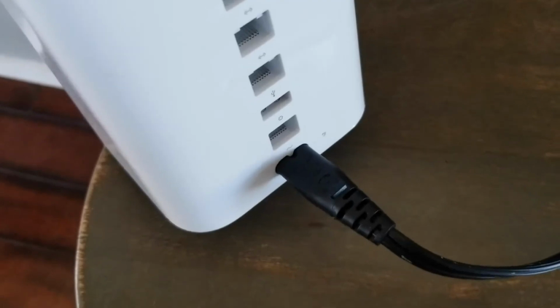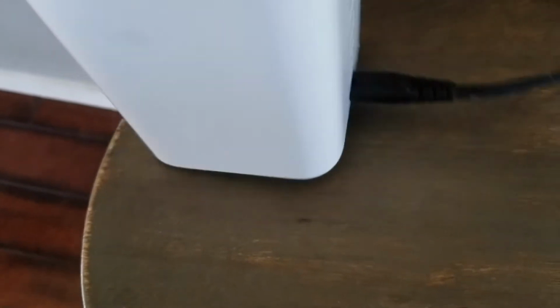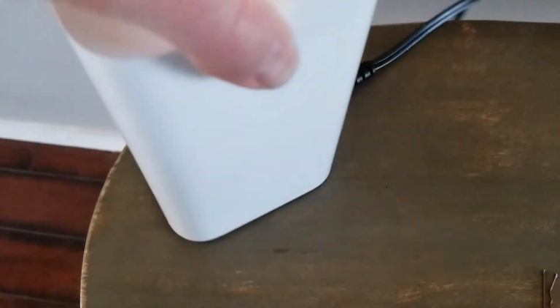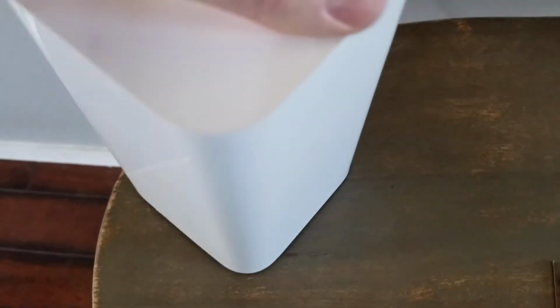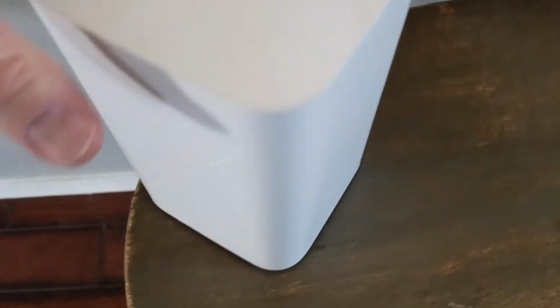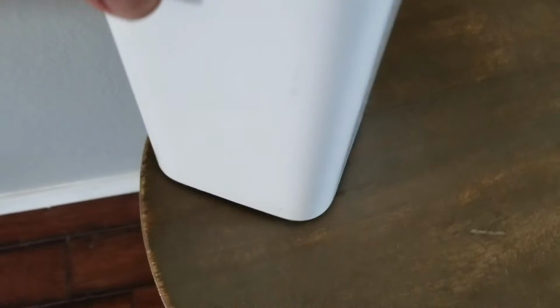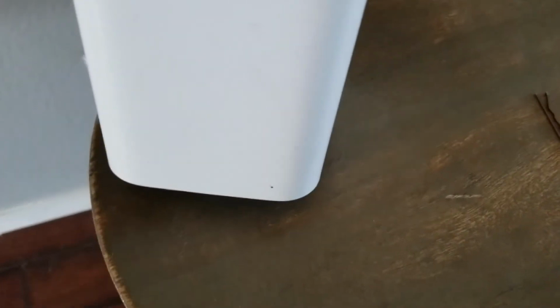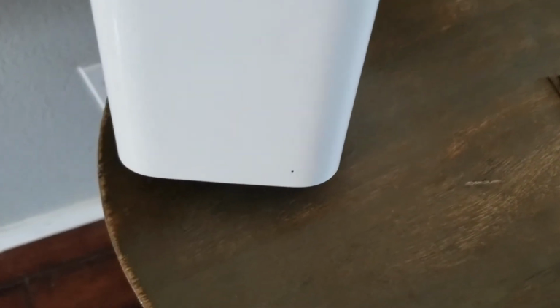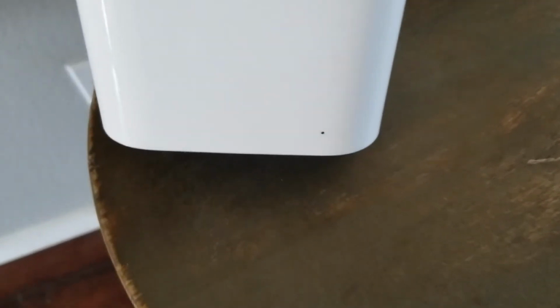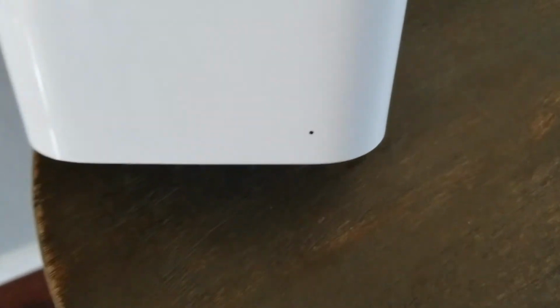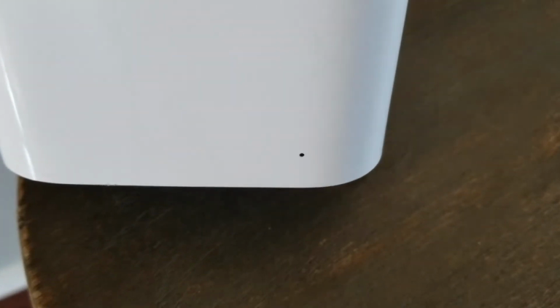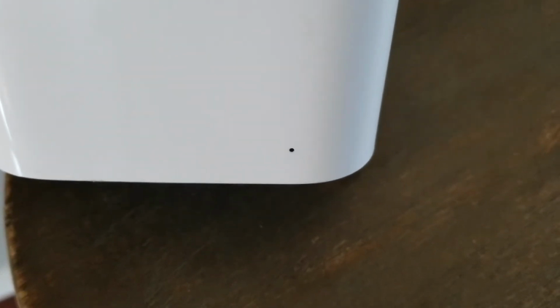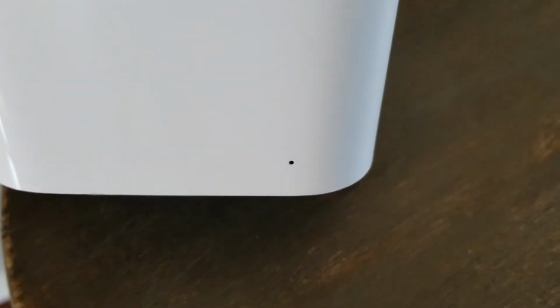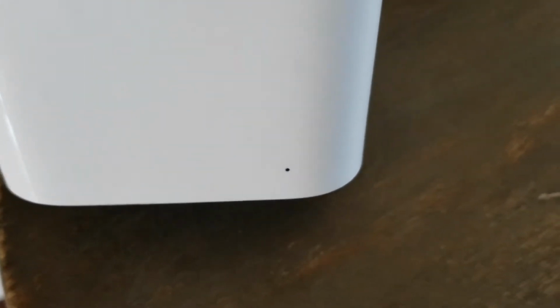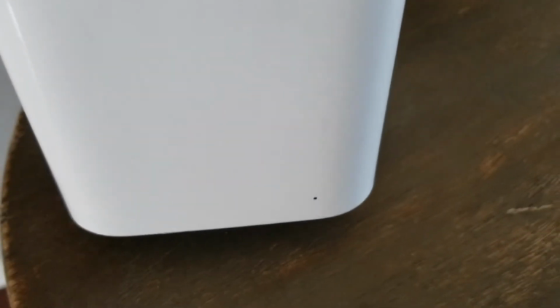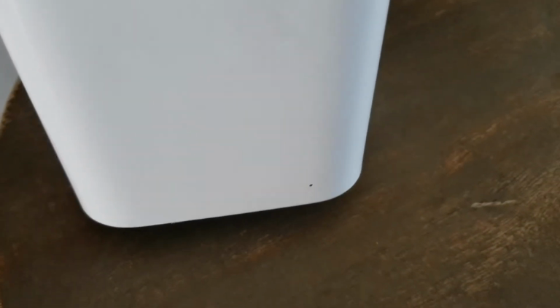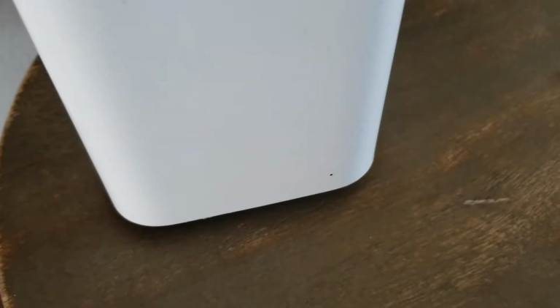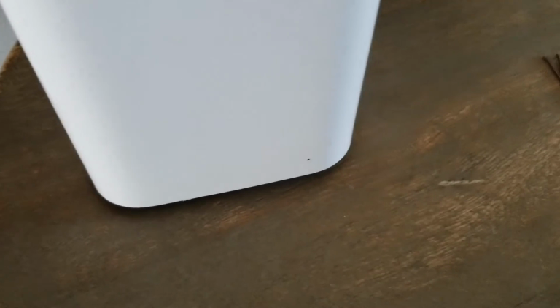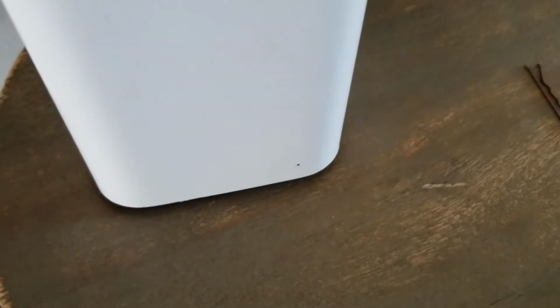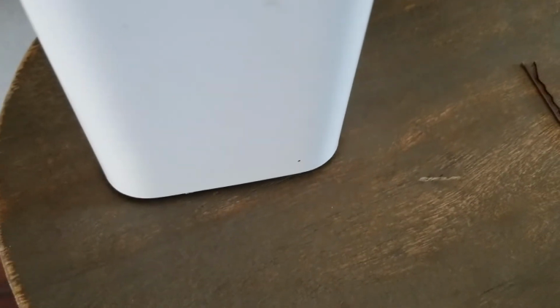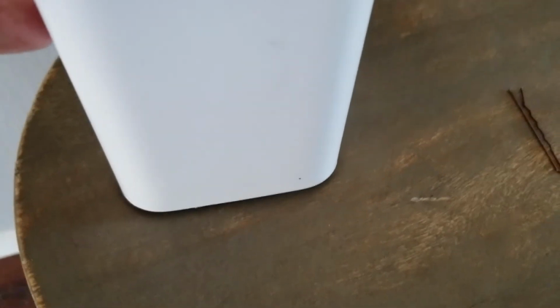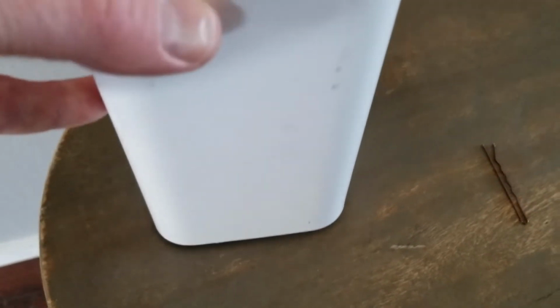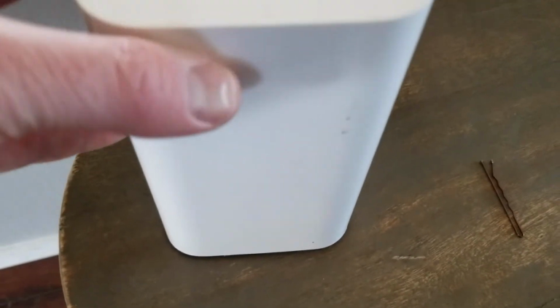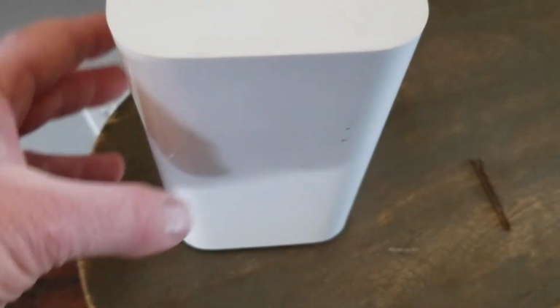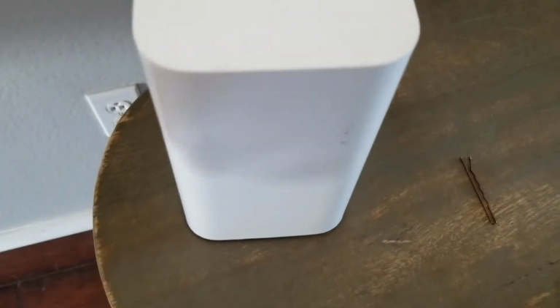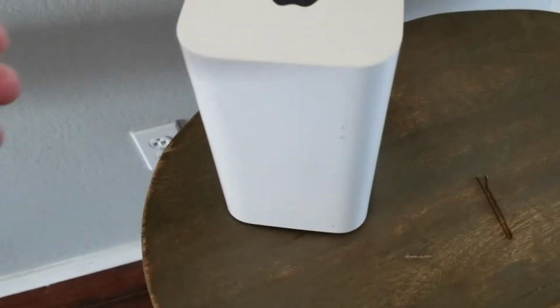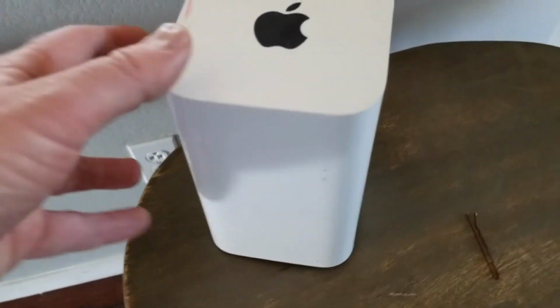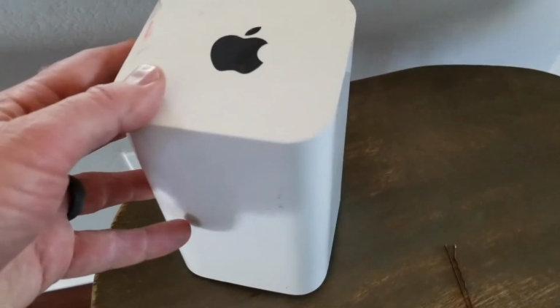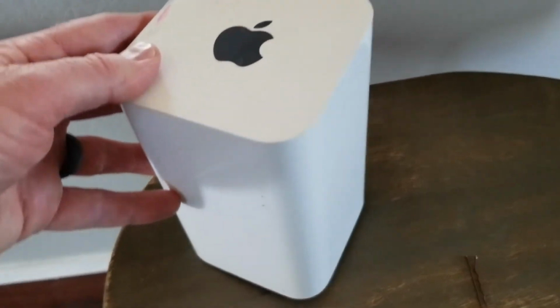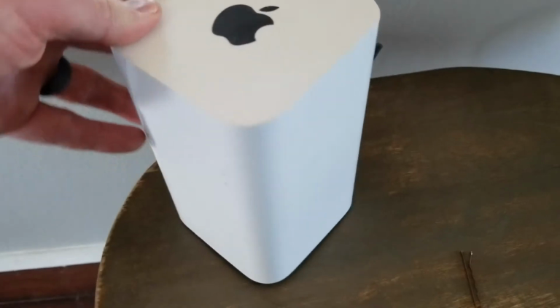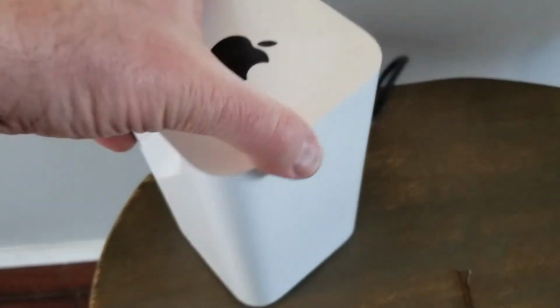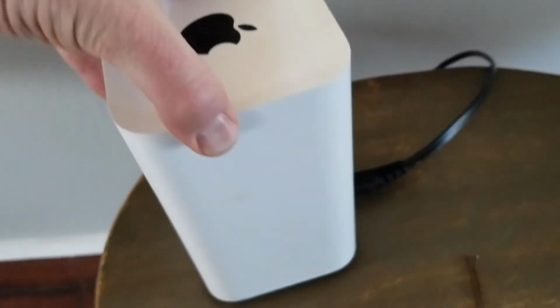Once the five seconds has elapsed, you can look at the front and we're gonna see this little button flash amber, meaning that the base station has officially been reset to factory settings. So that's the process — let's go ahead and walk through it really quickly.